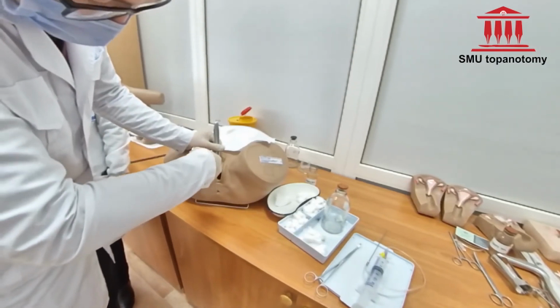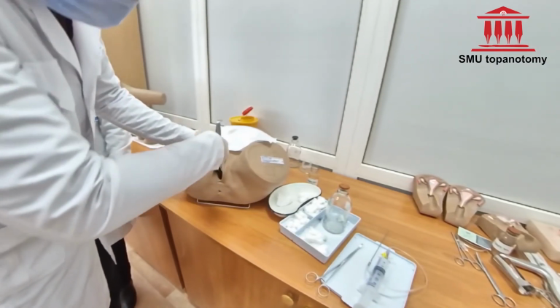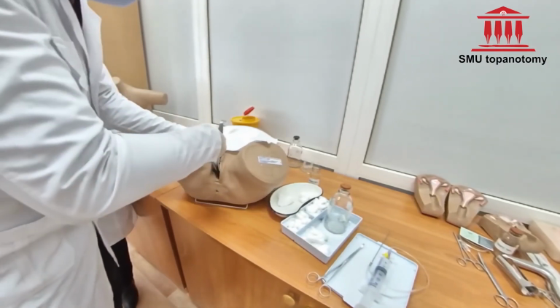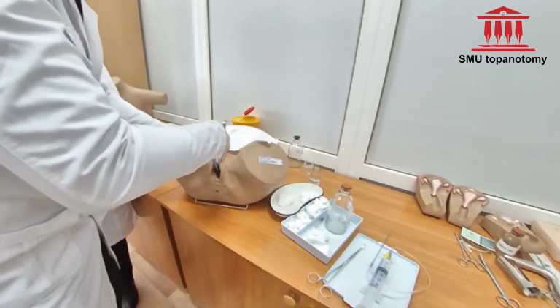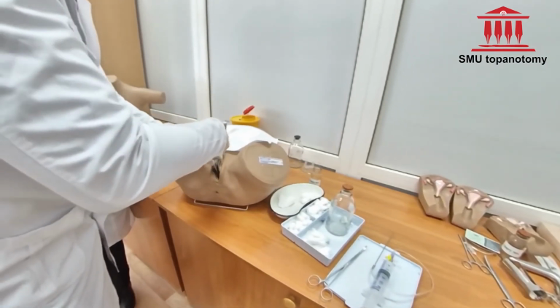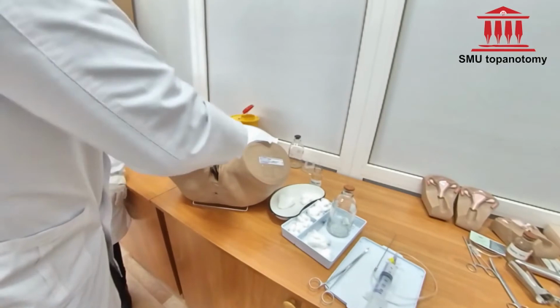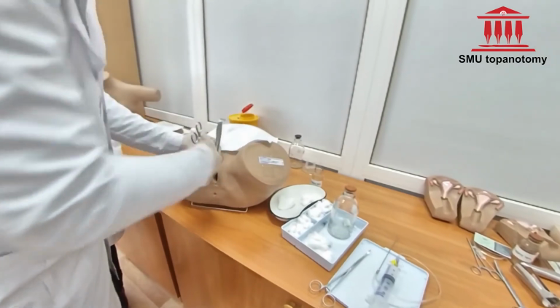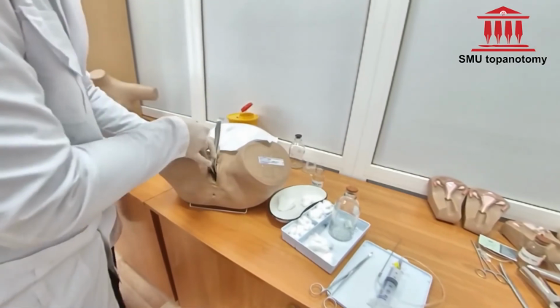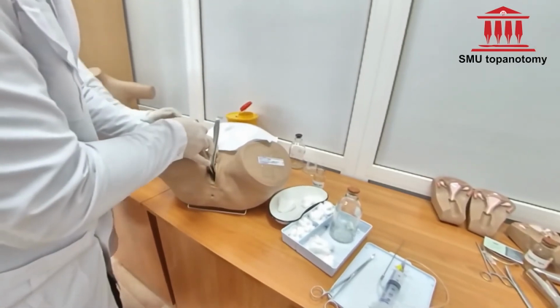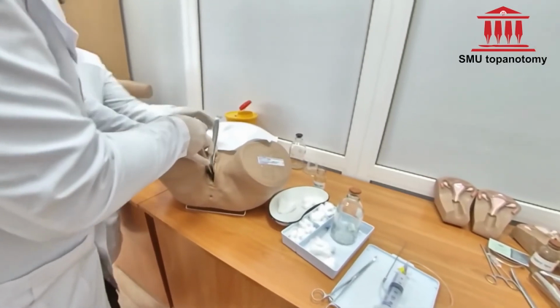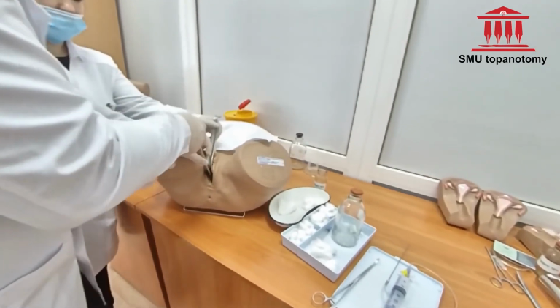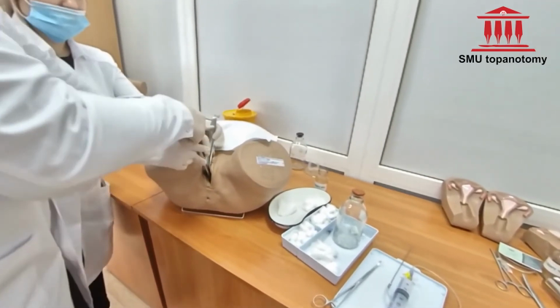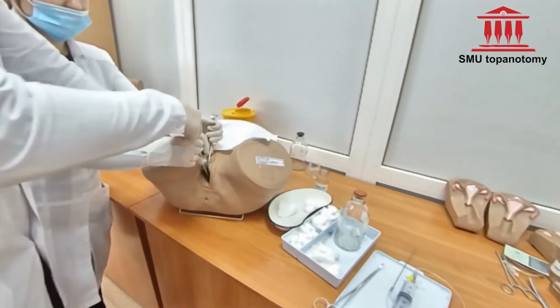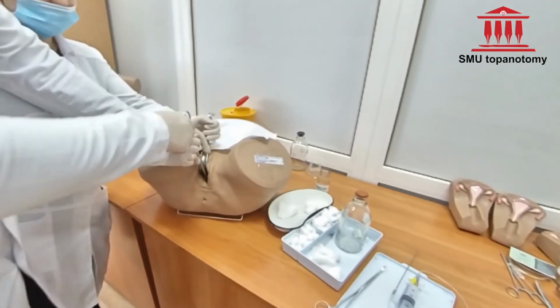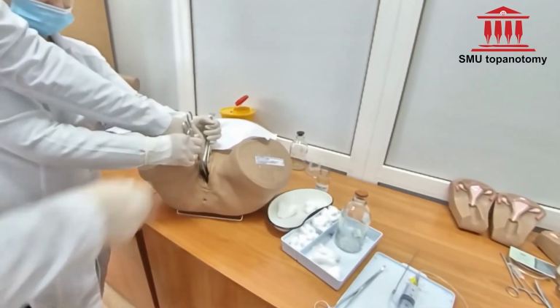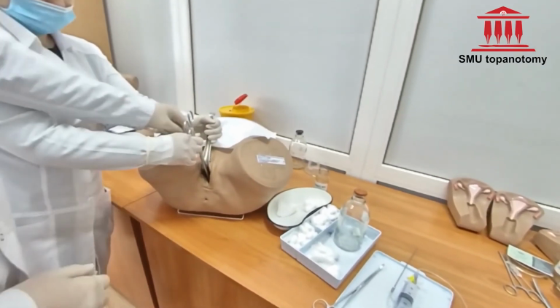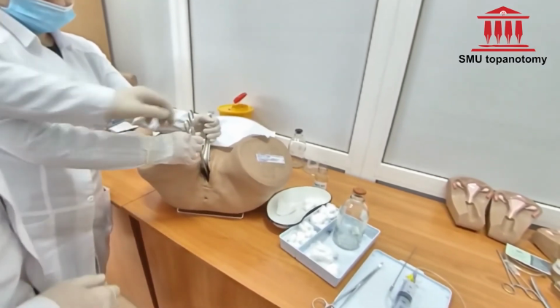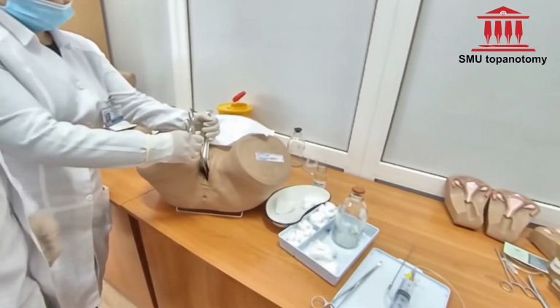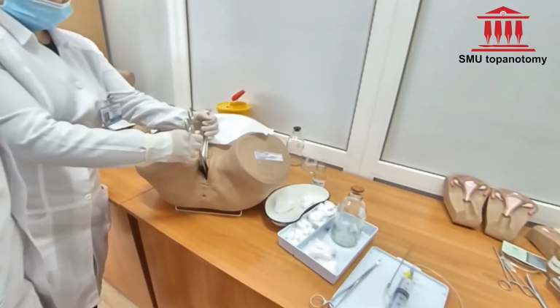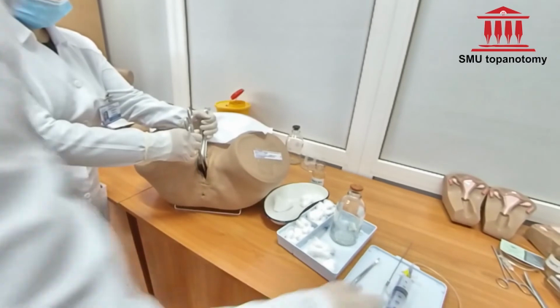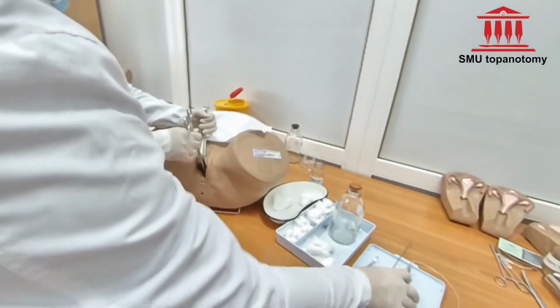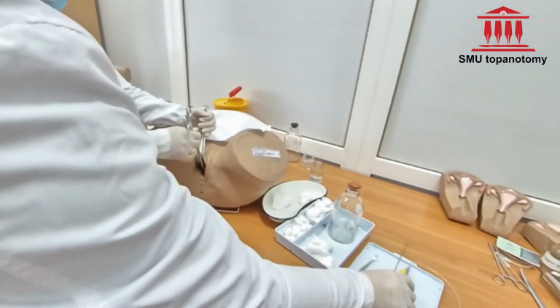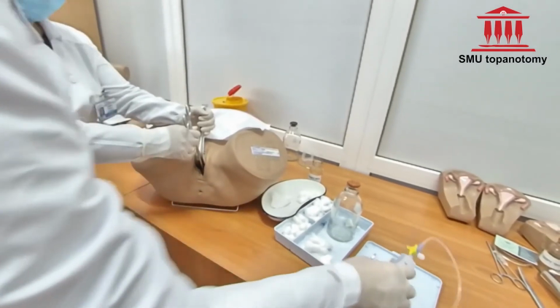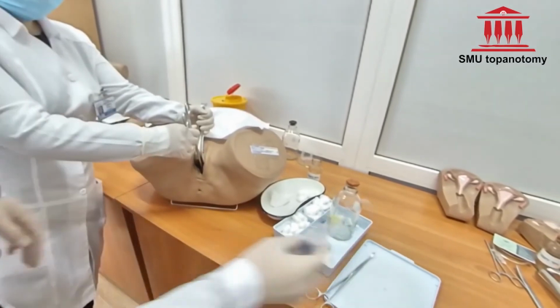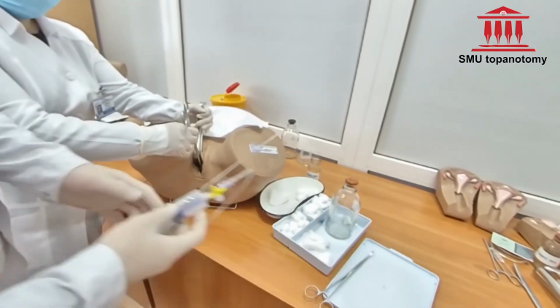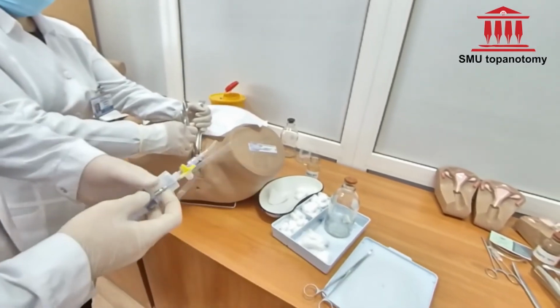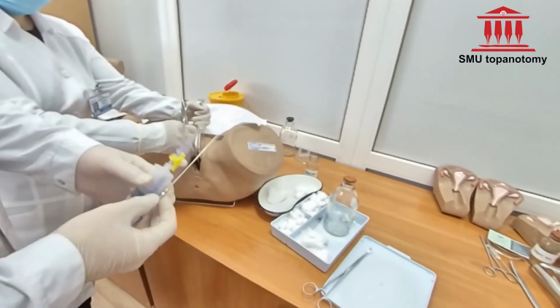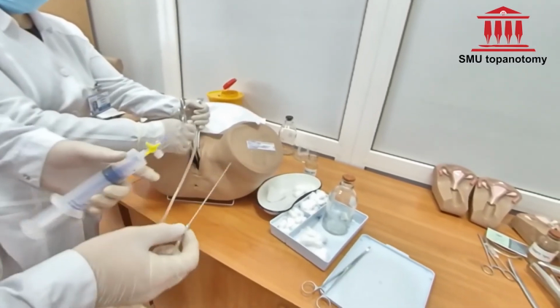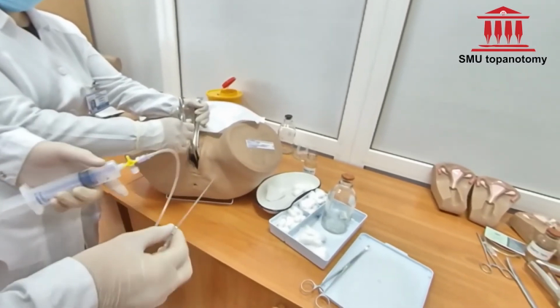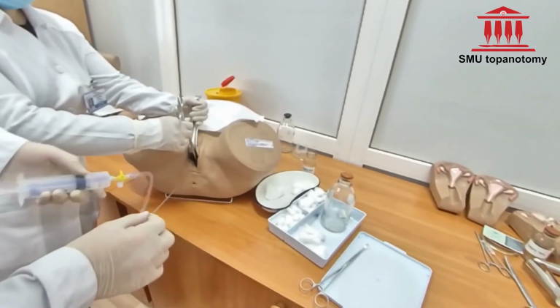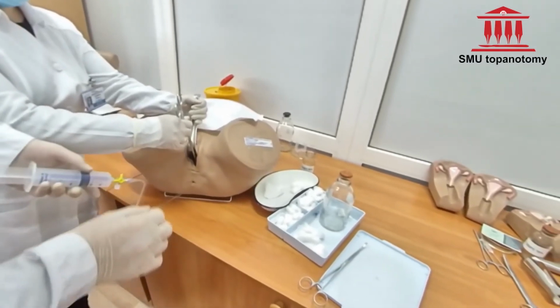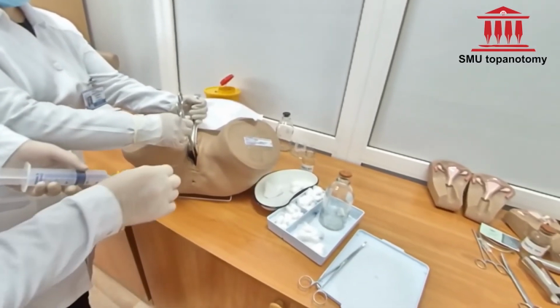Under the cervix, strictly on the midline, 1 cm away from the transition from the posterior to vaginal part of the cervix, insert the needle through the fornix 2–3 cm deep.